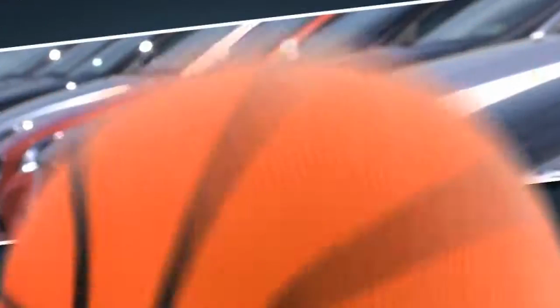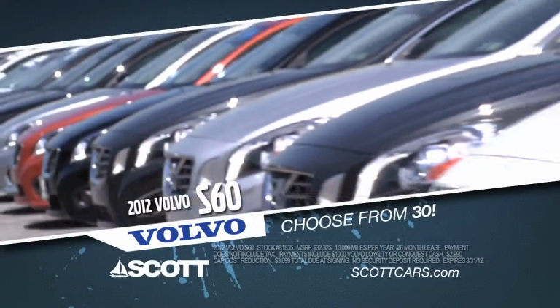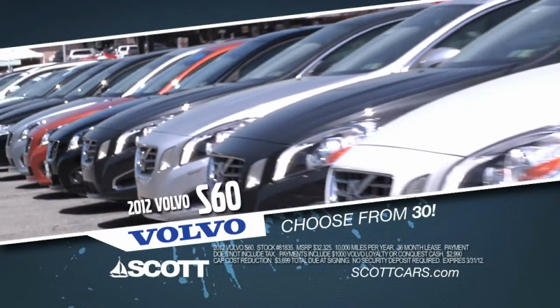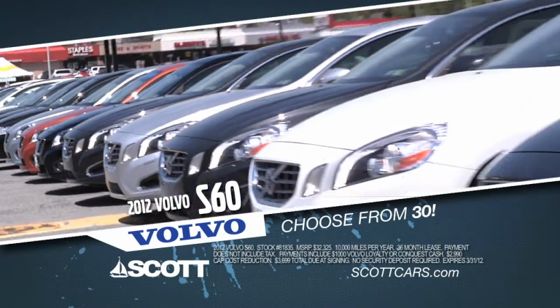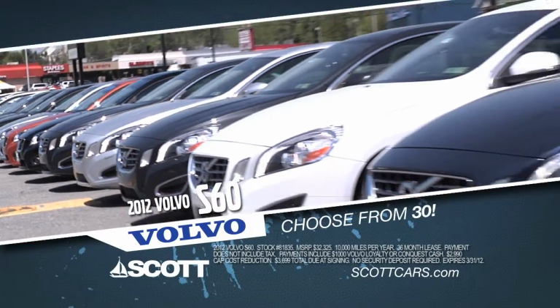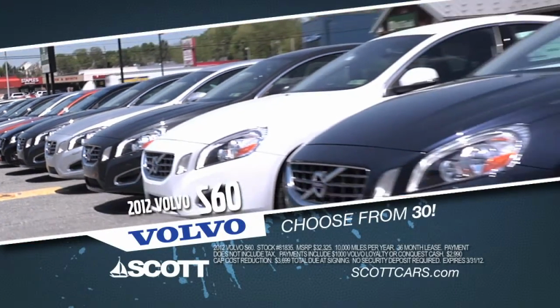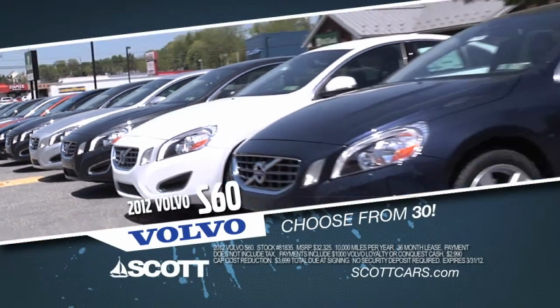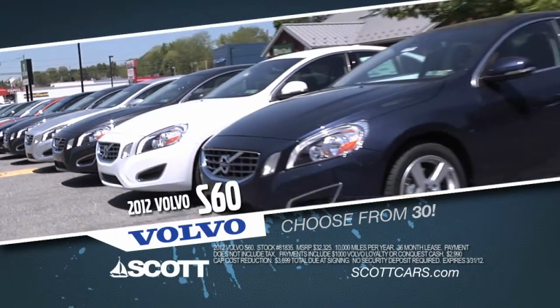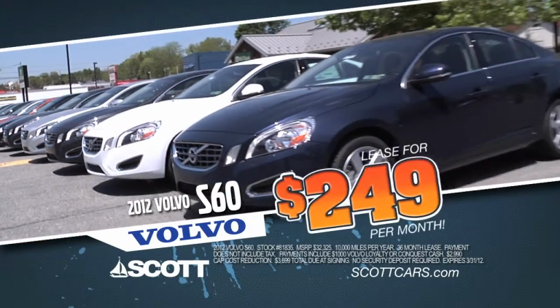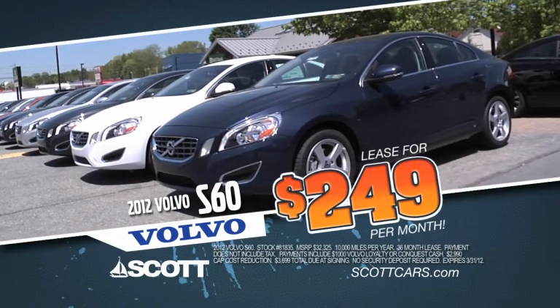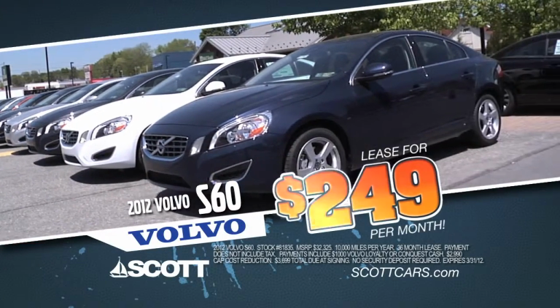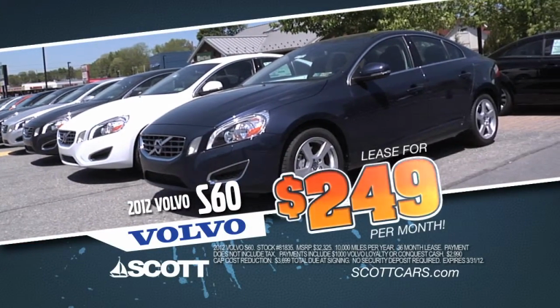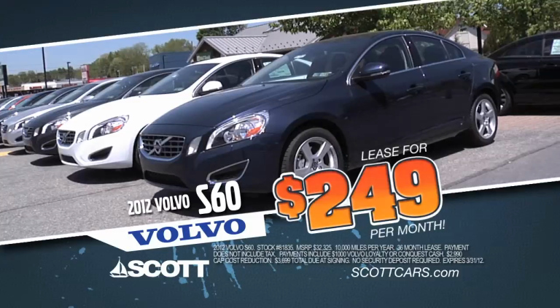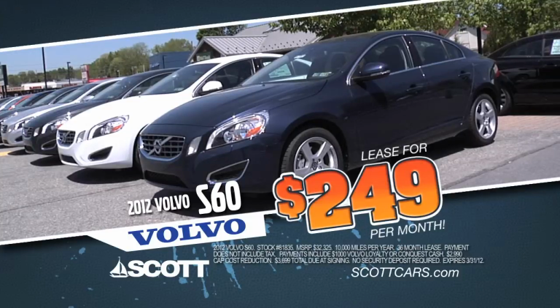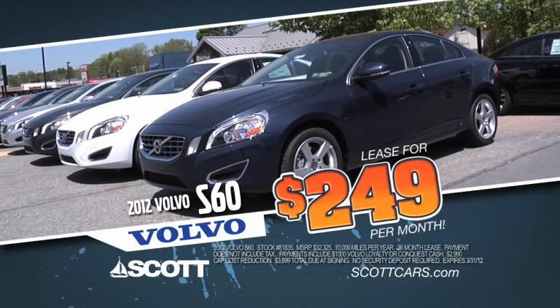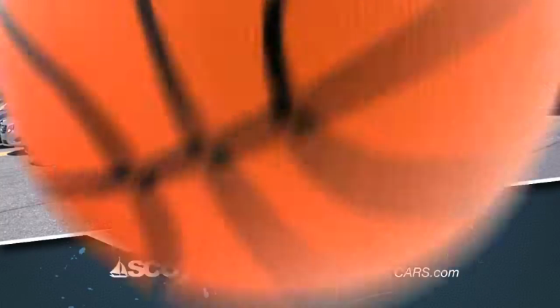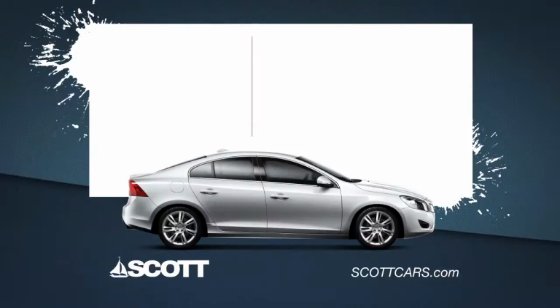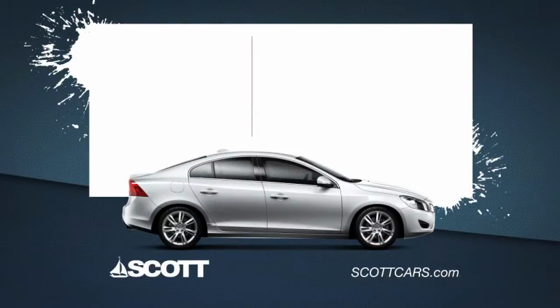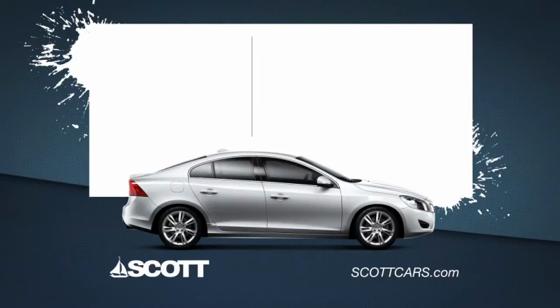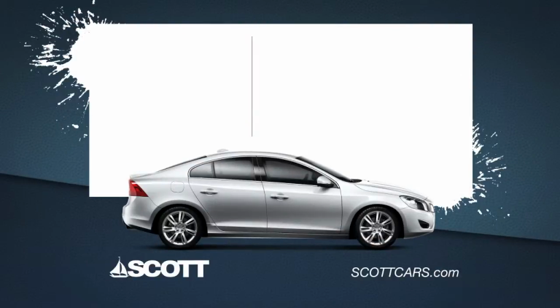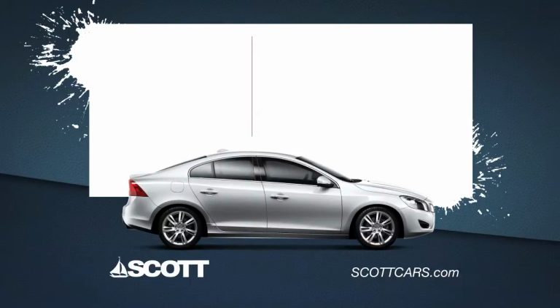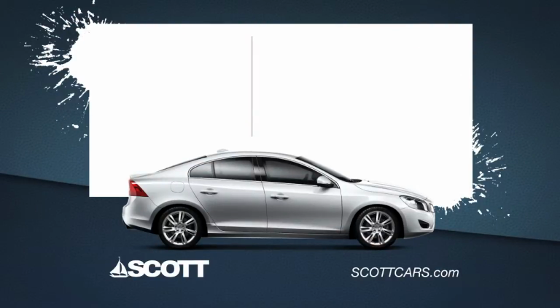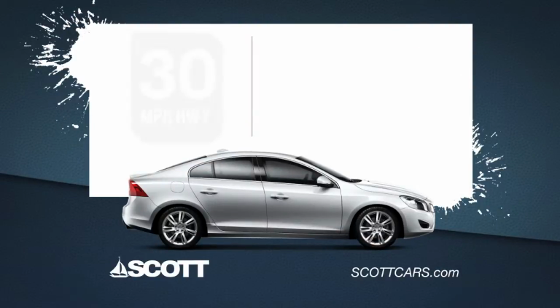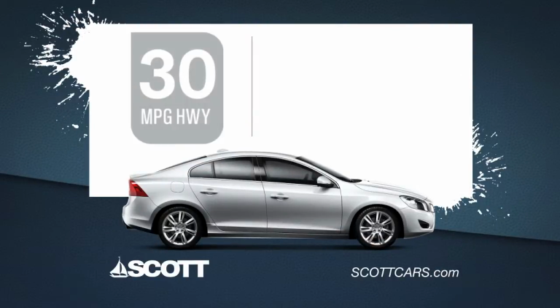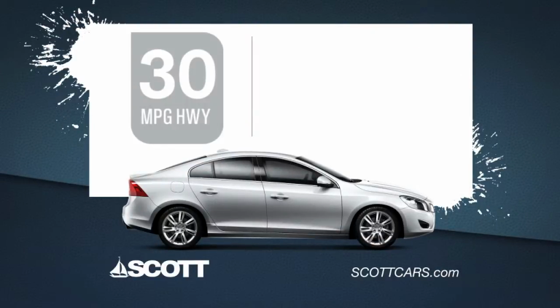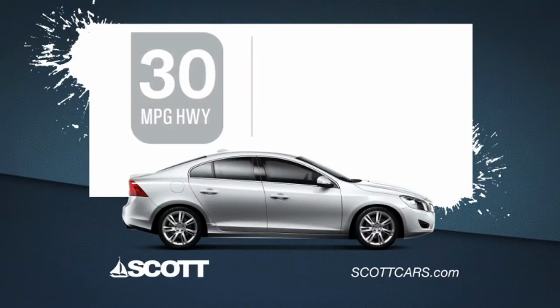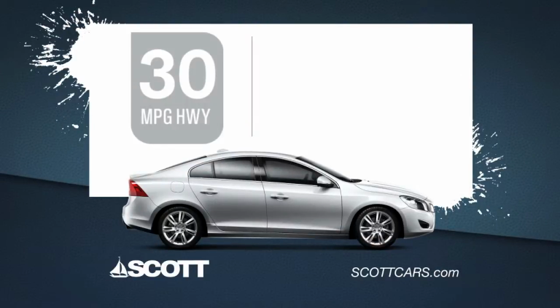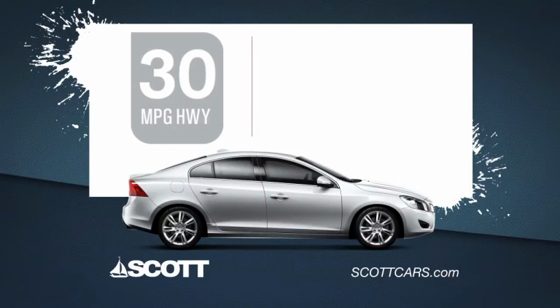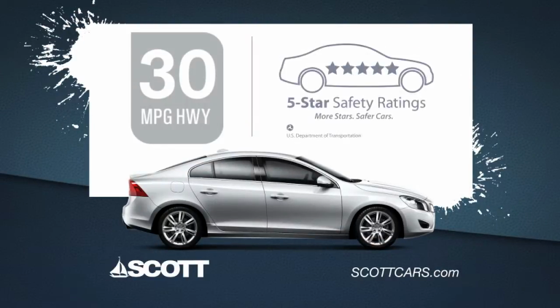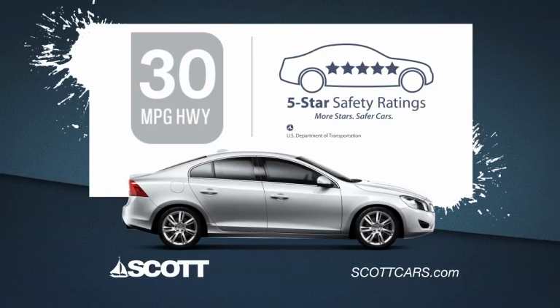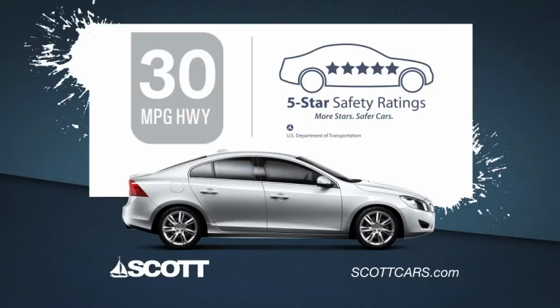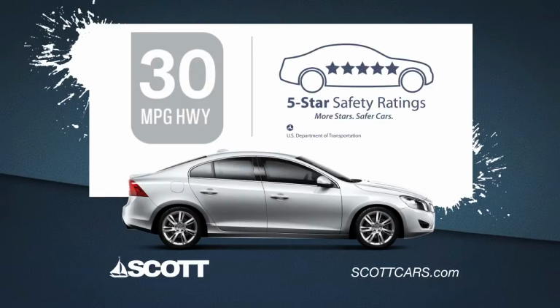Choose from over 30 Volvo S60s and lease one for only $249 per month. The S60 comes with class-leading 30 miles per gallon highway and a 5-star safety rating.